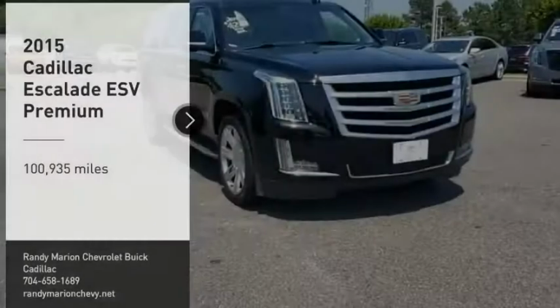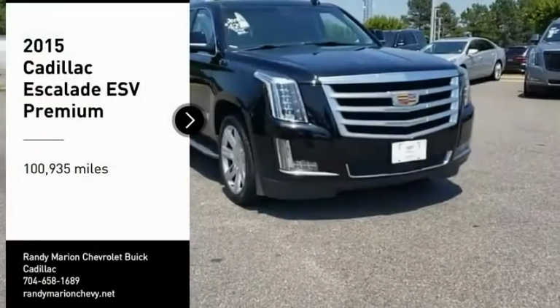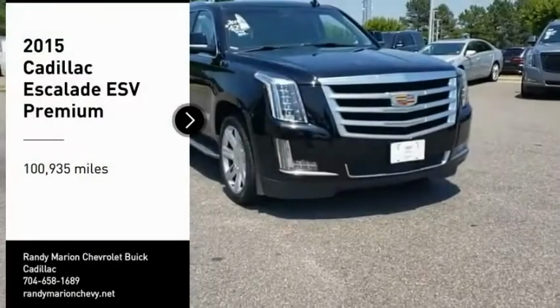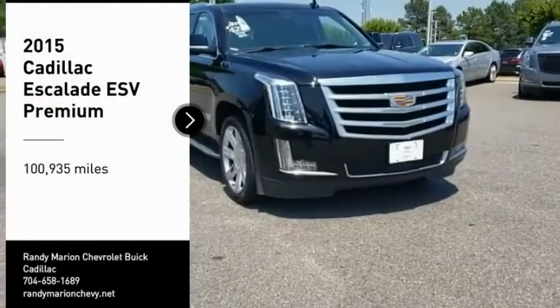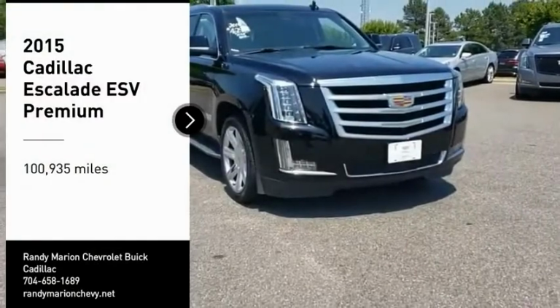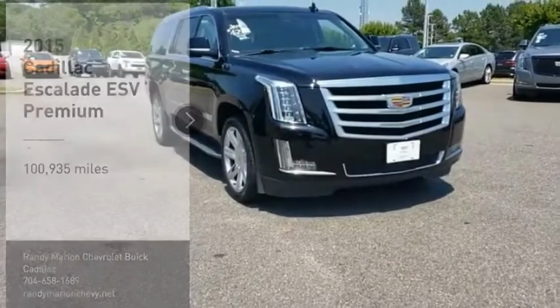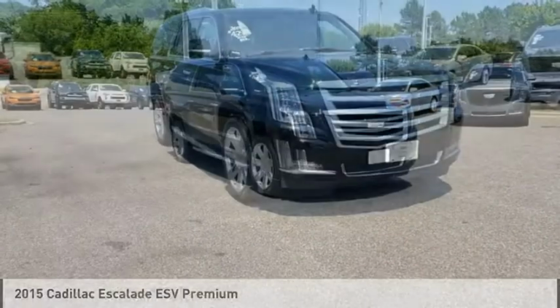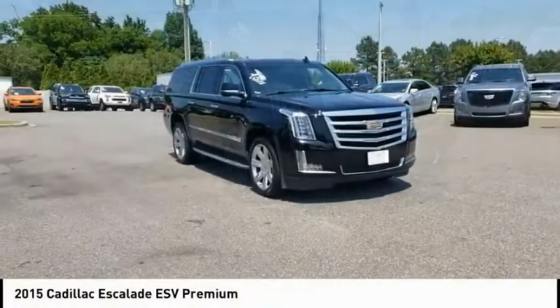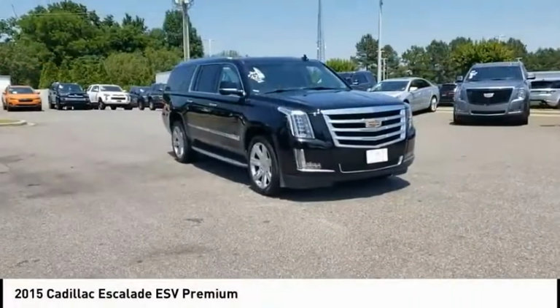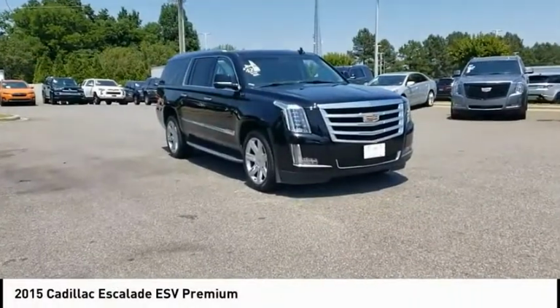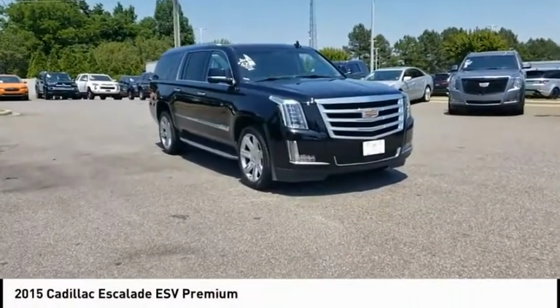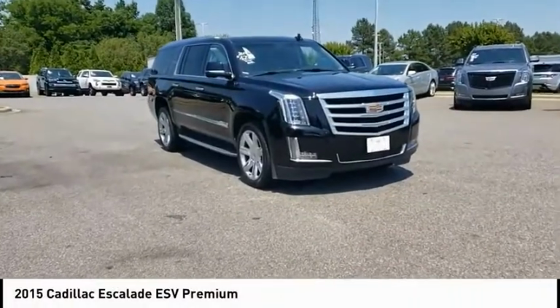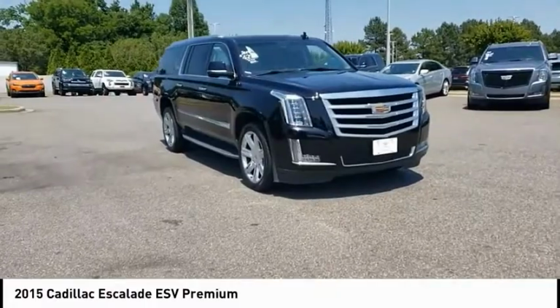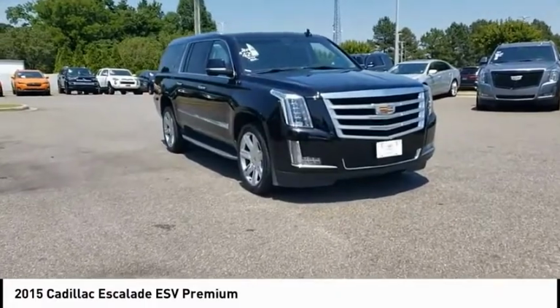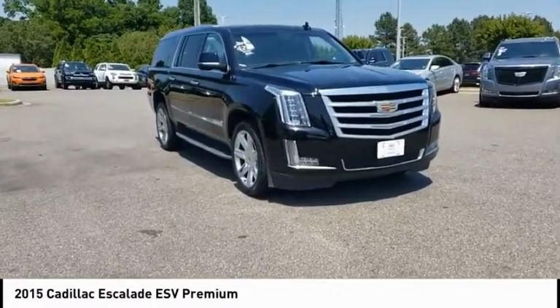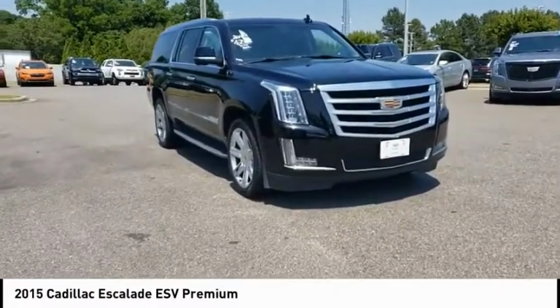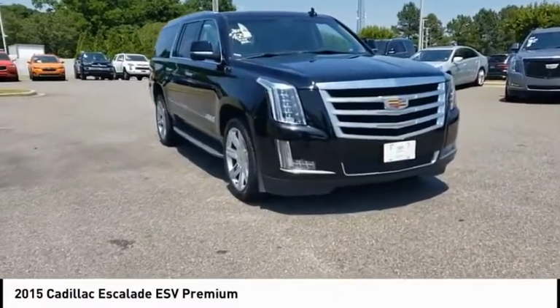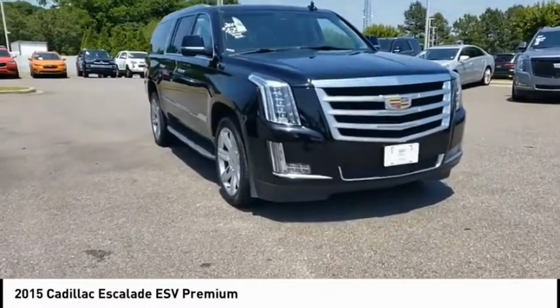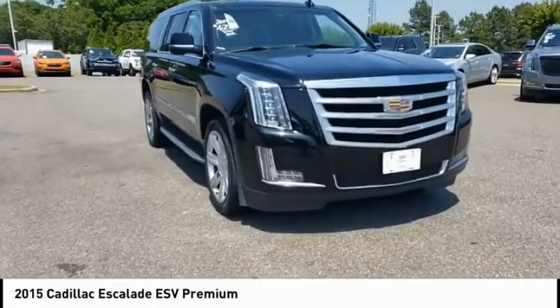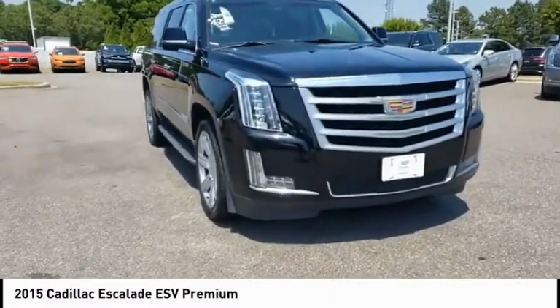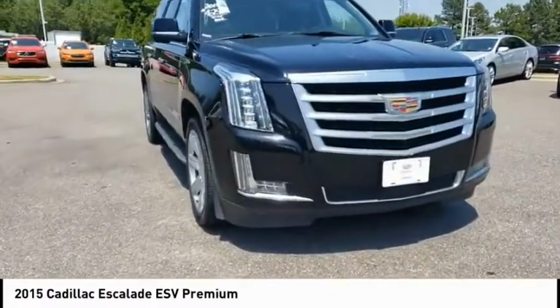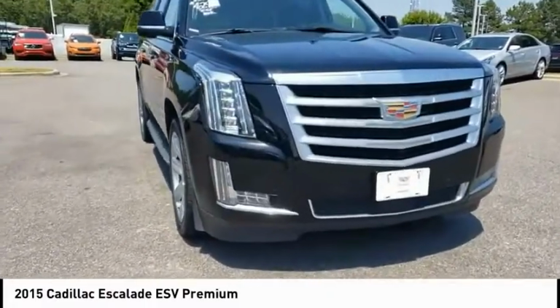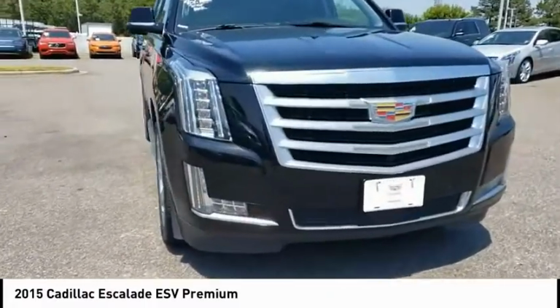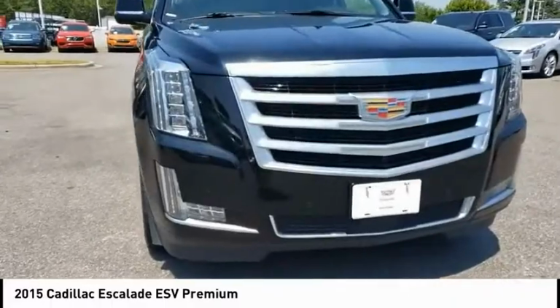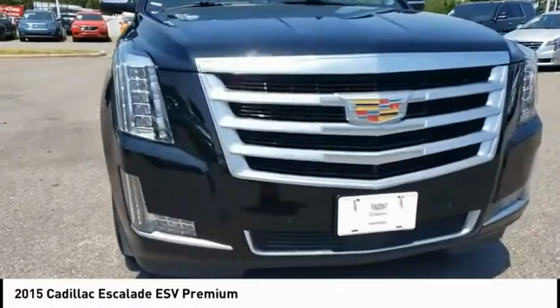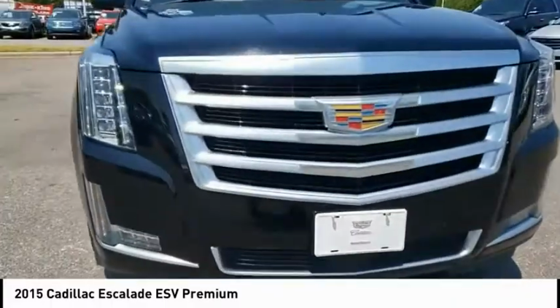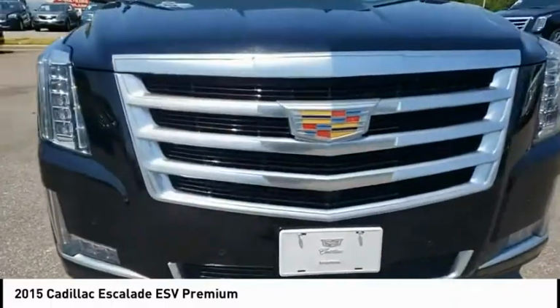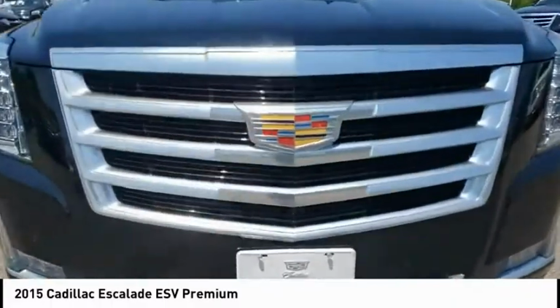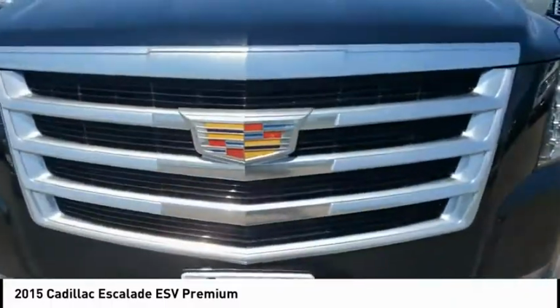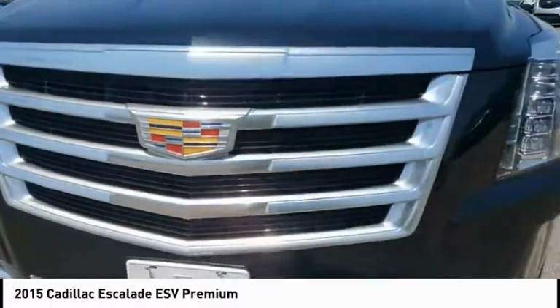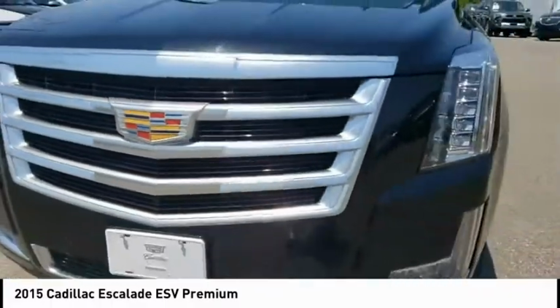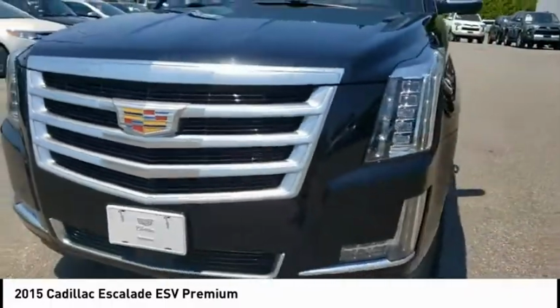We are pleased to show you the 2015 Escalade ESV. The Cadillac Escalade ESV is a longer version of the Escalade. The ESV is a large, luxurious SUV that delivers performance and style.